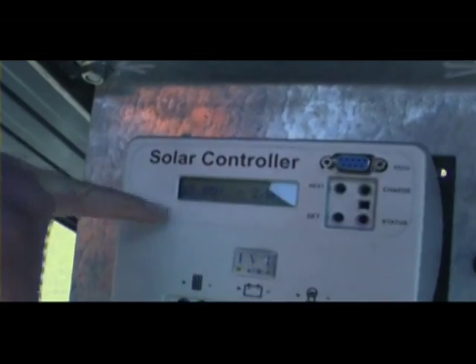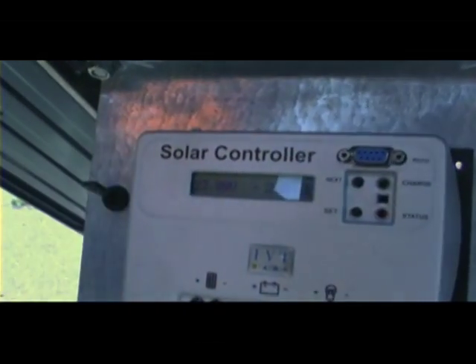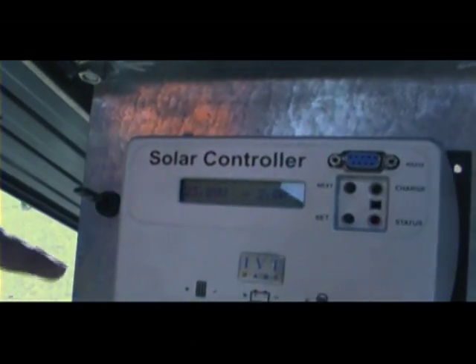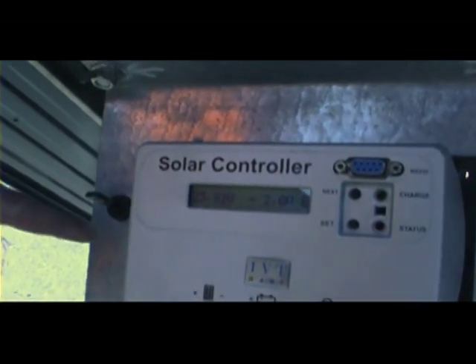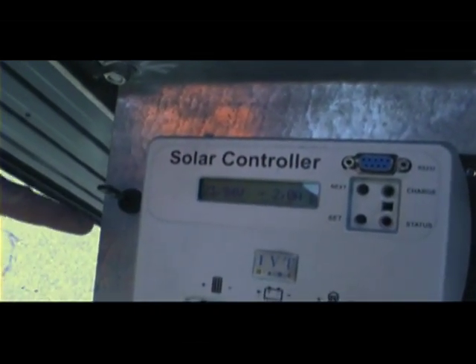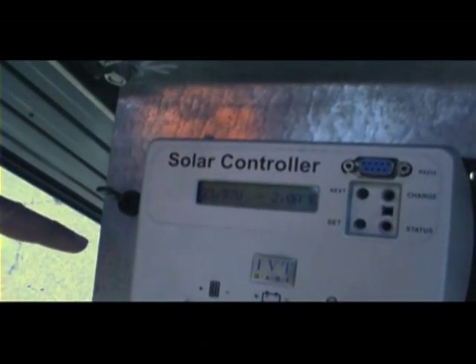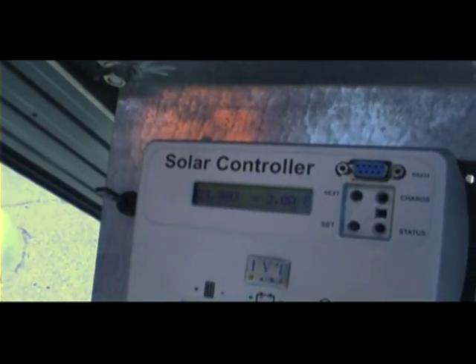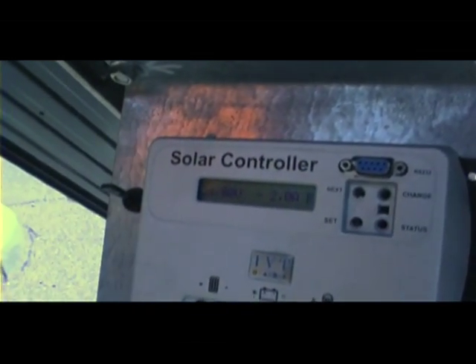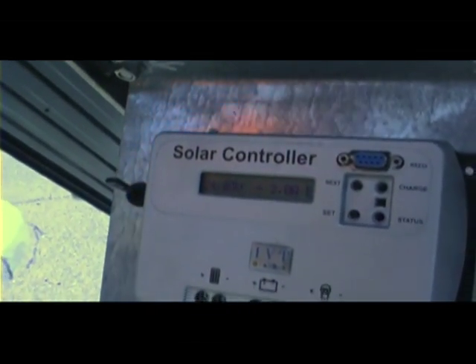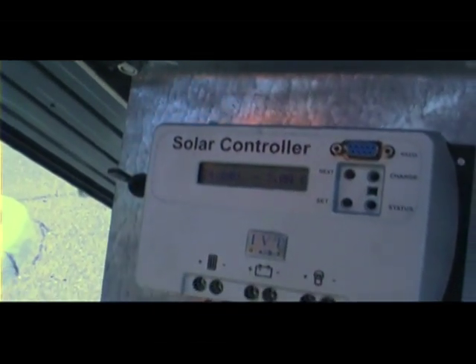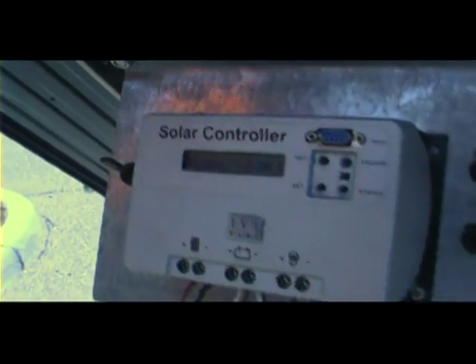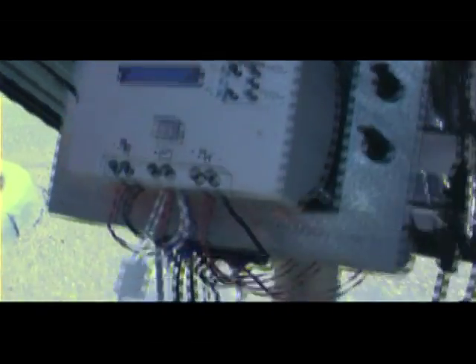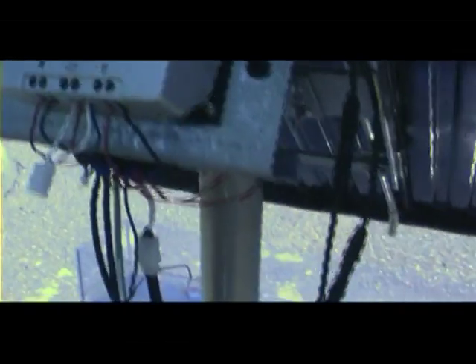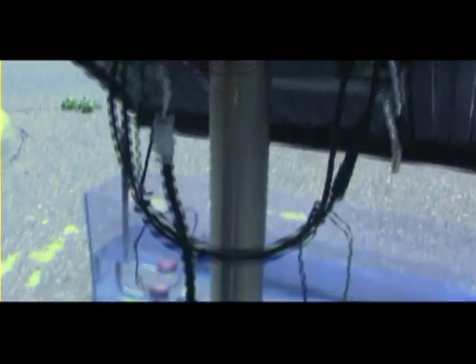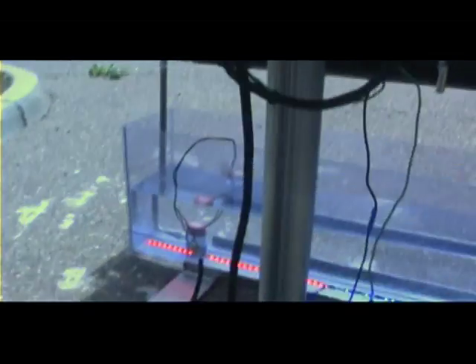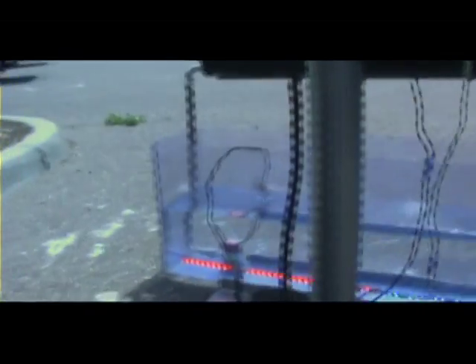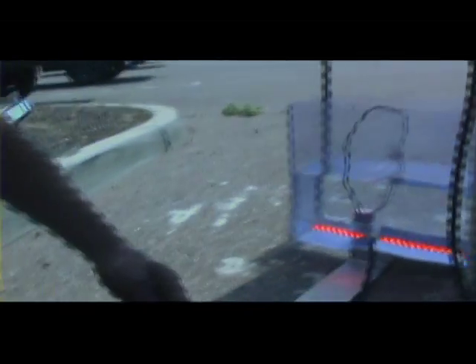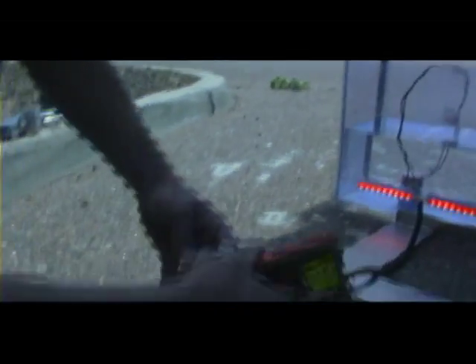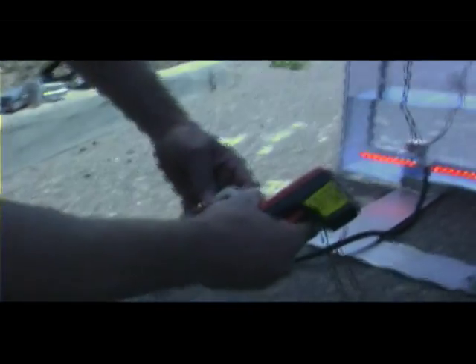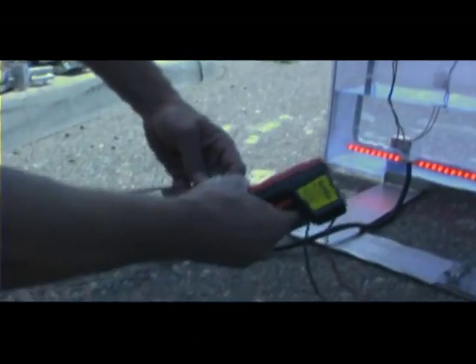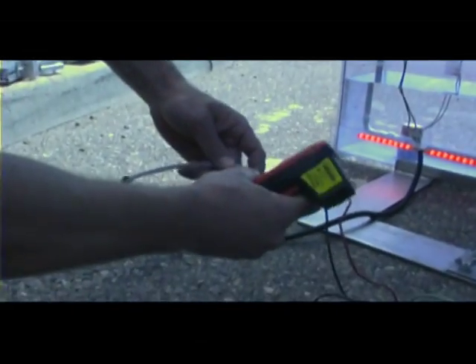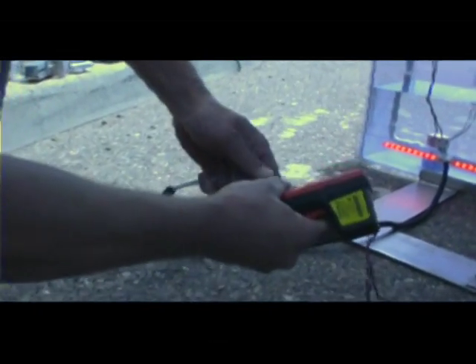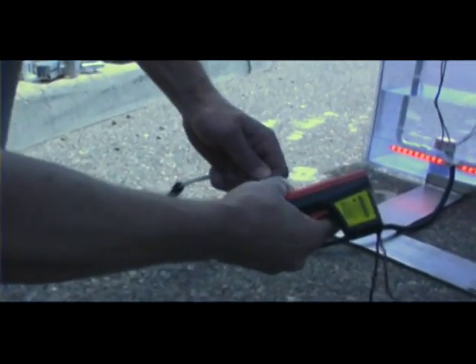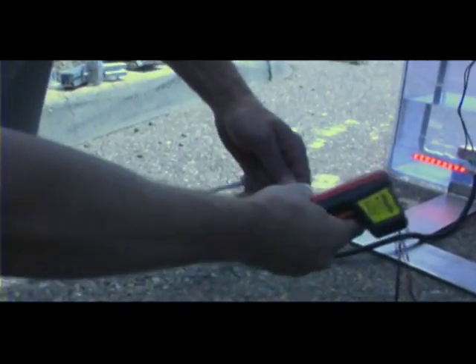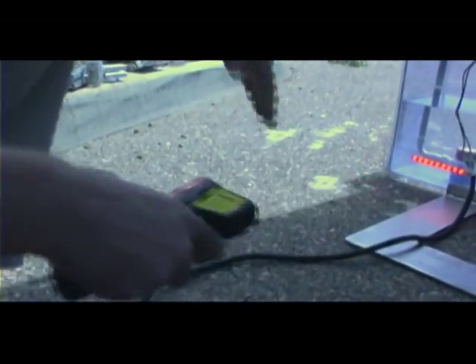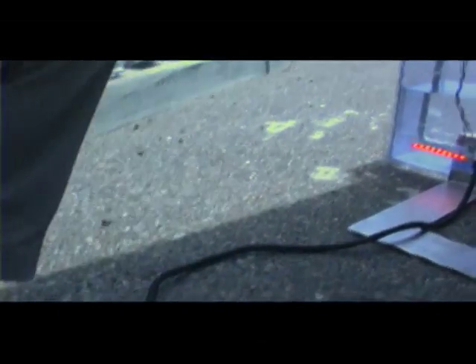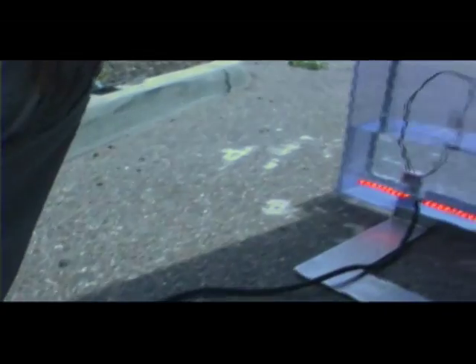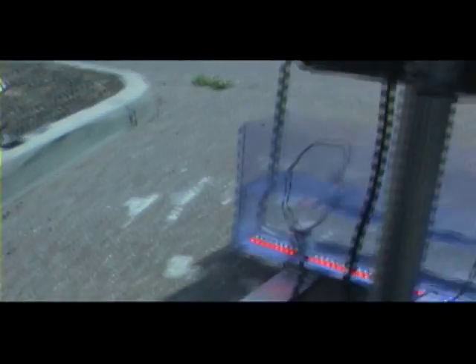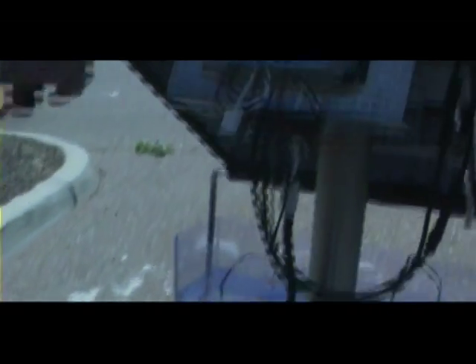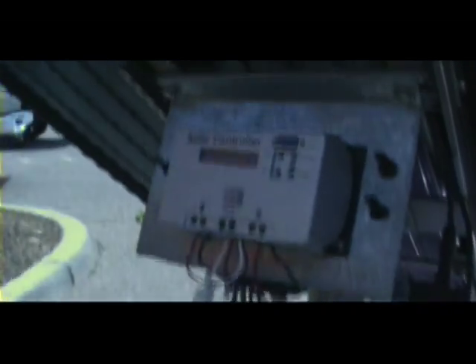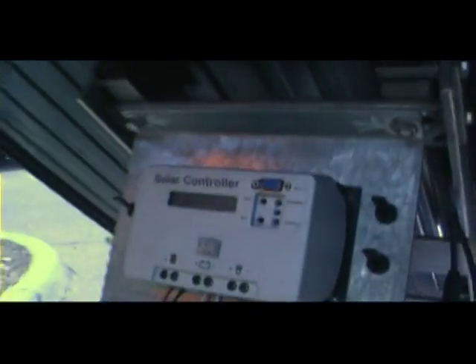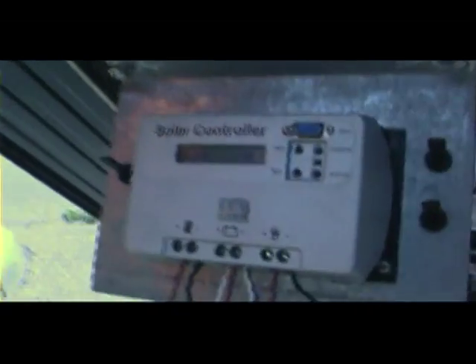Now I'm going to go ahead and connect the water, and as the water runs through, we're going to connect the pump. The pump's going to turn on. Go ahead and watch the voltage.